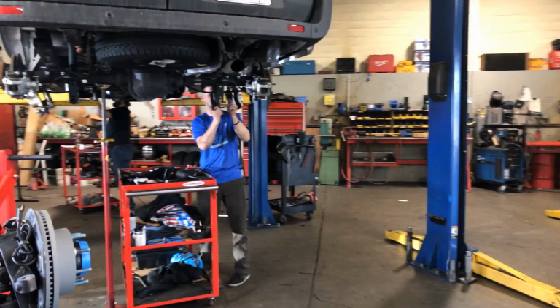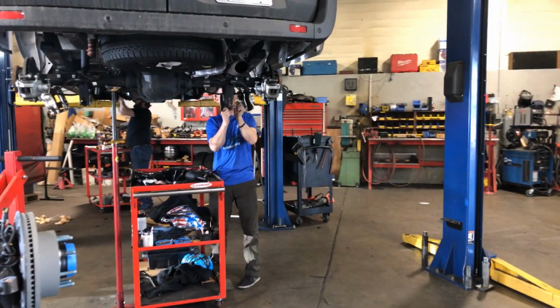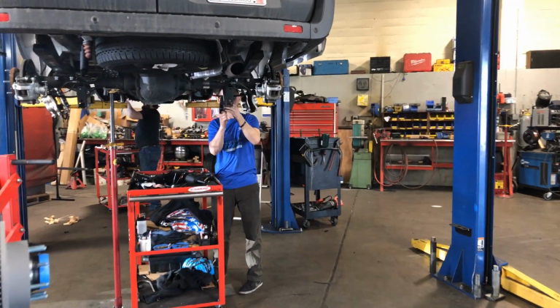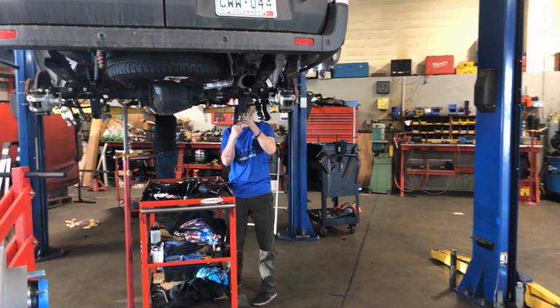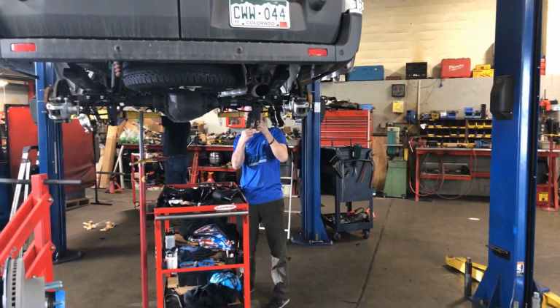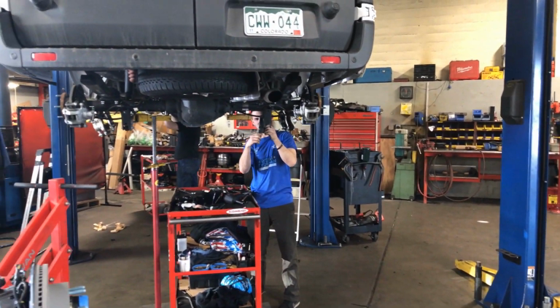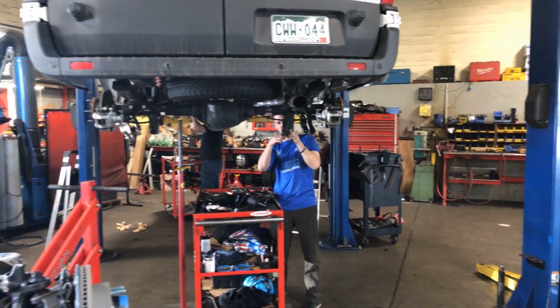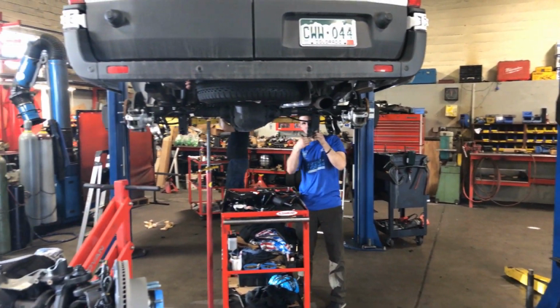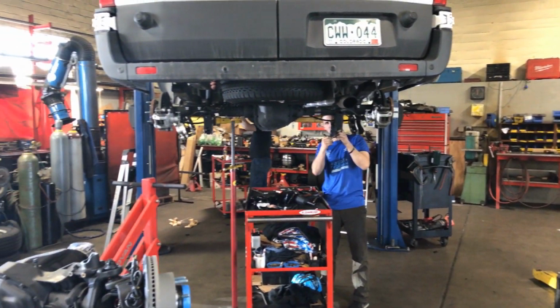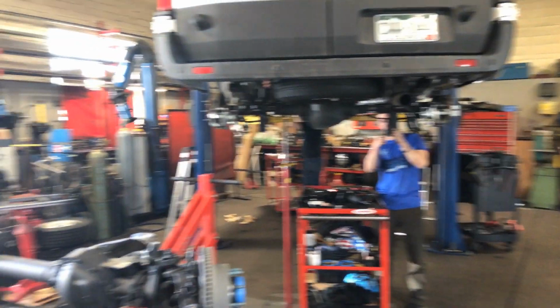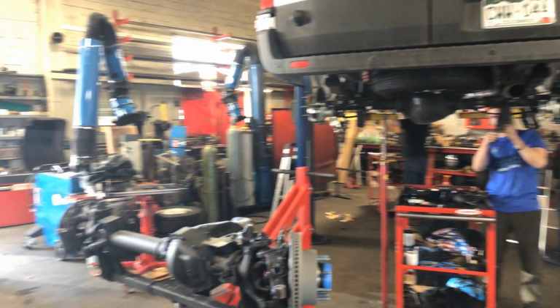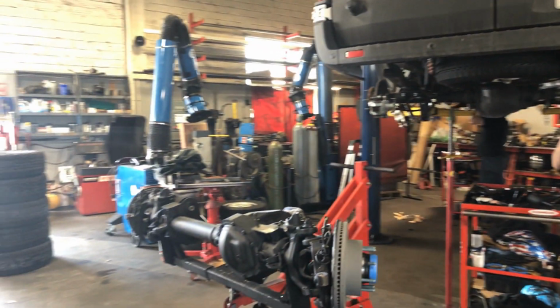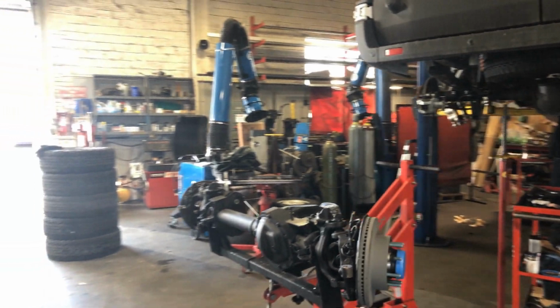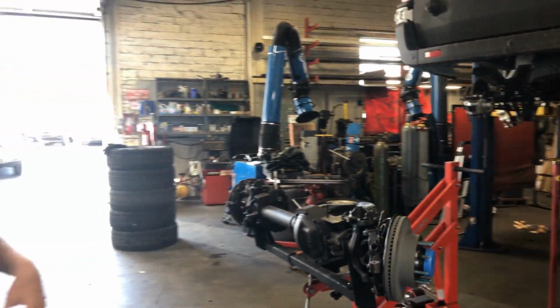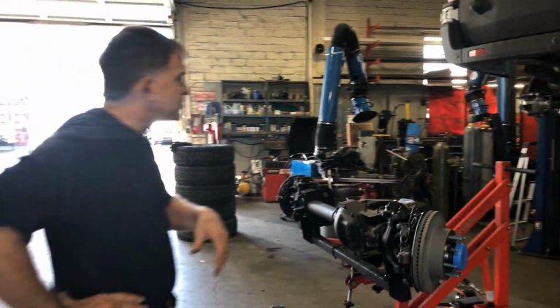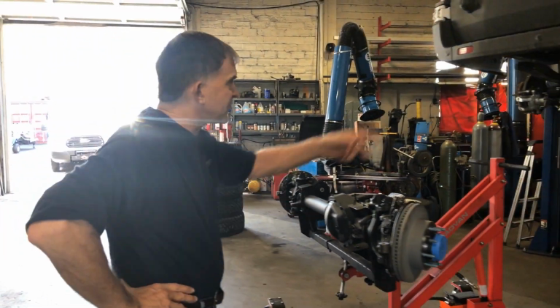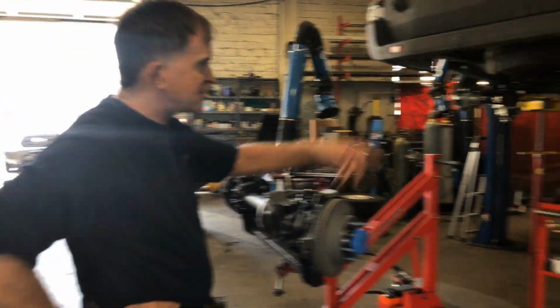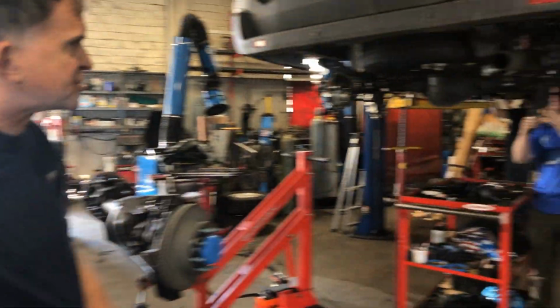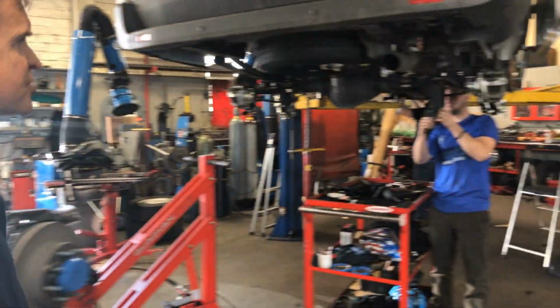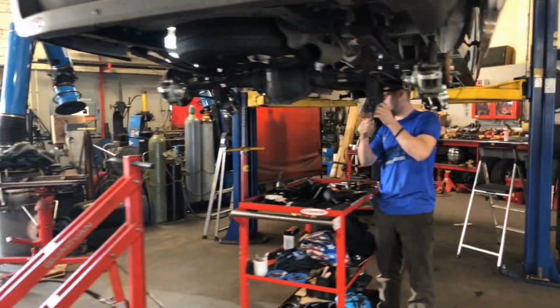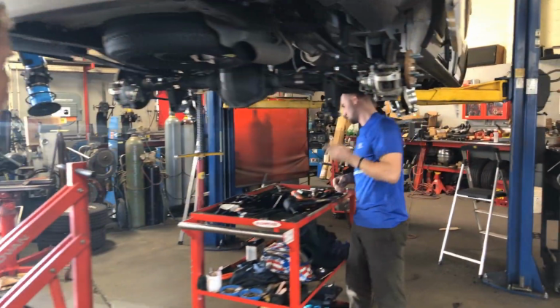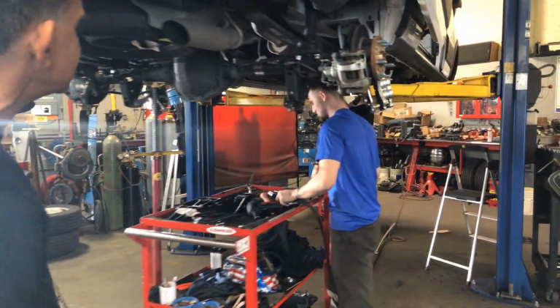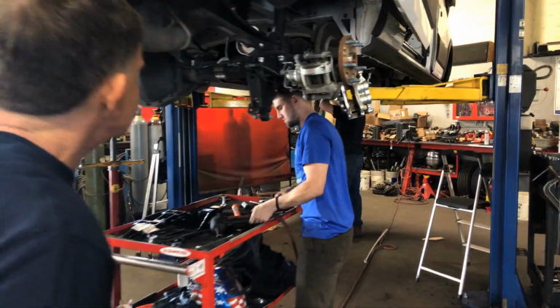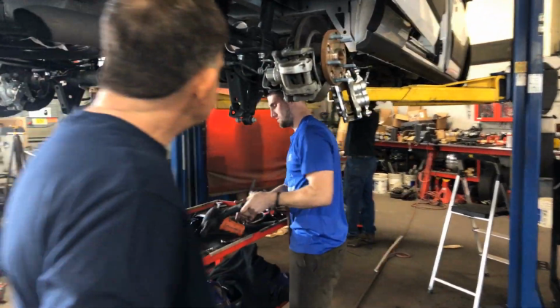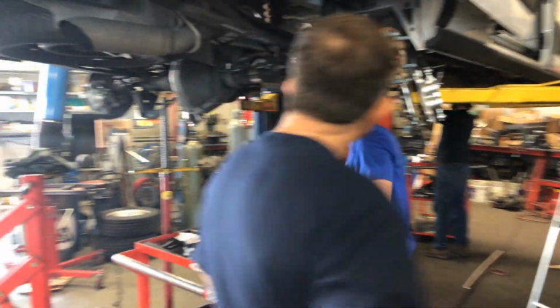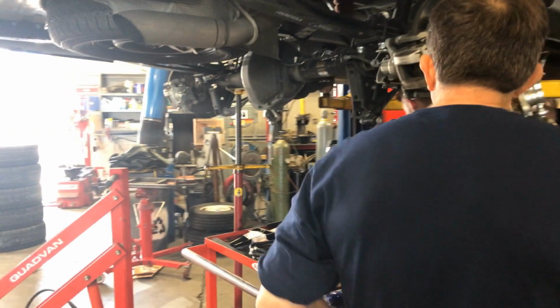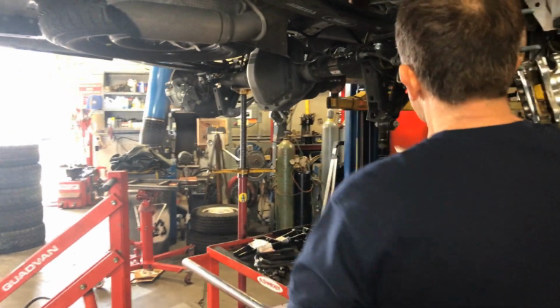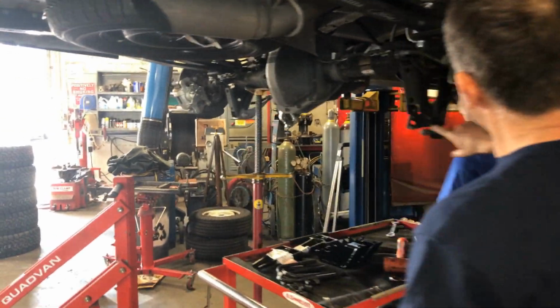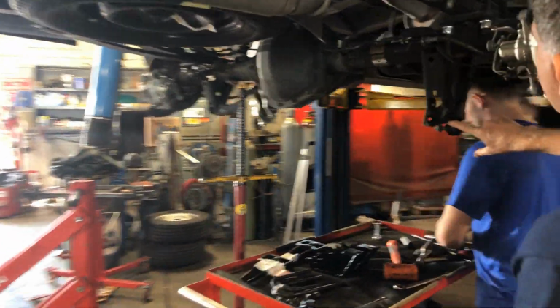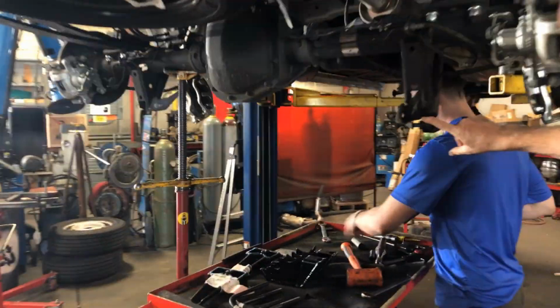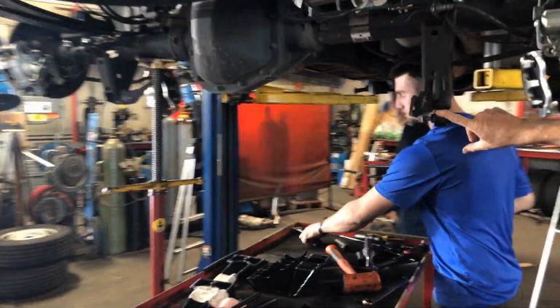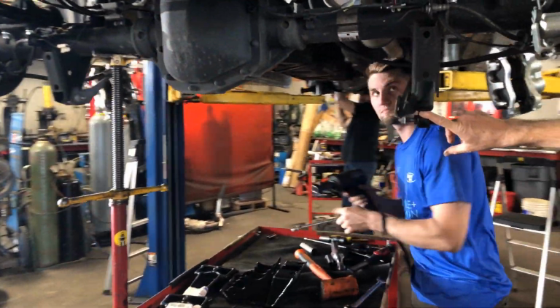That's sweet. What are you doing on this Transit here? He's doing — I believe he's doing — so here's your shortened shocks in the back. He's going to take off the rear shocks, take them out of the truck.